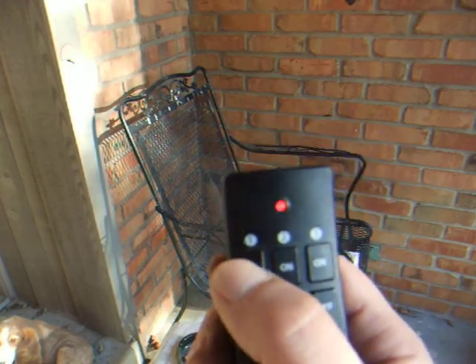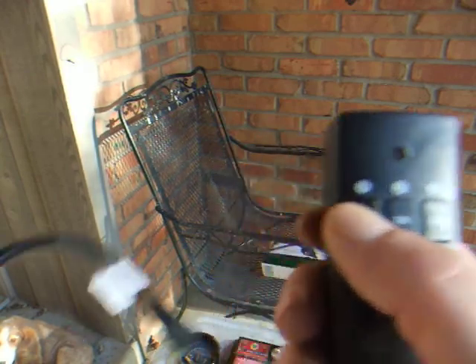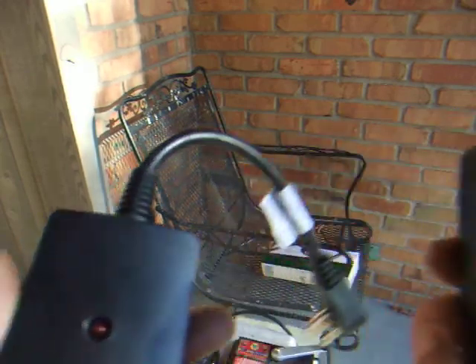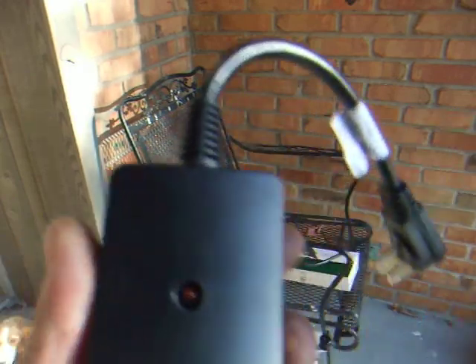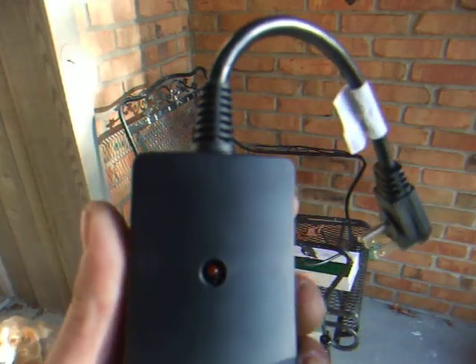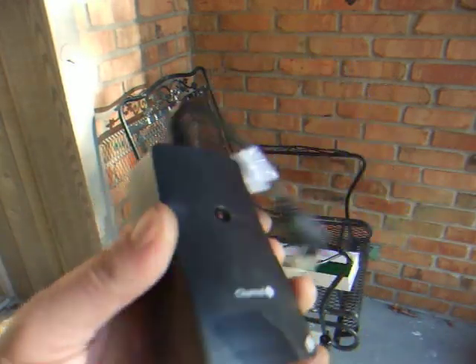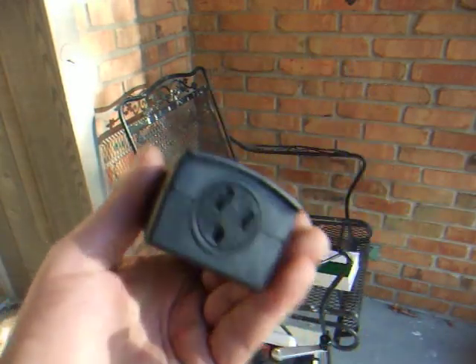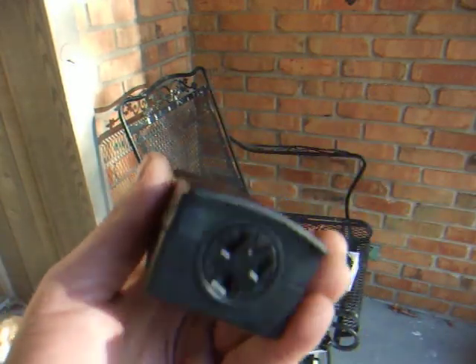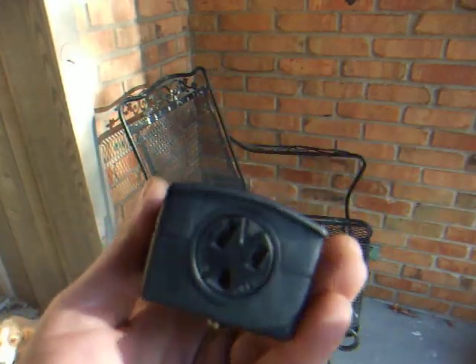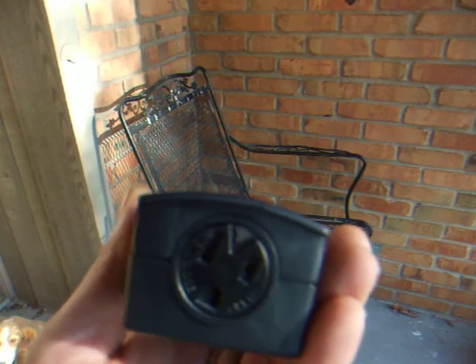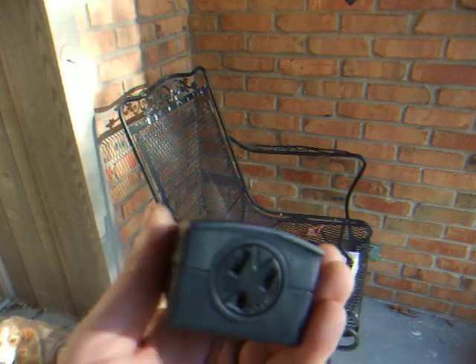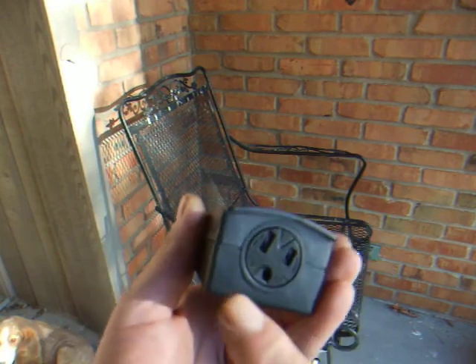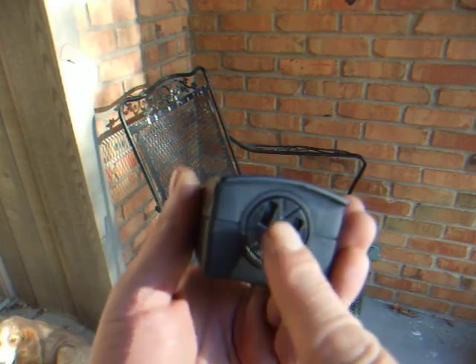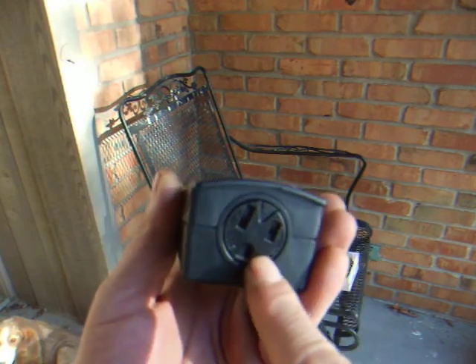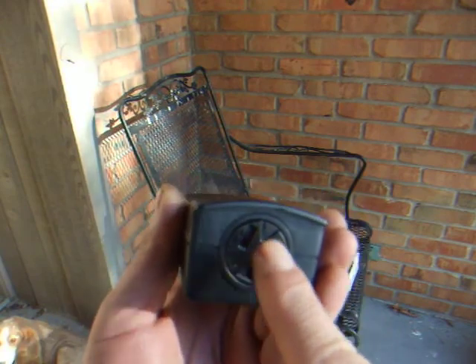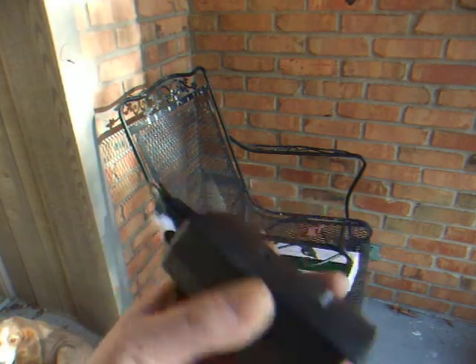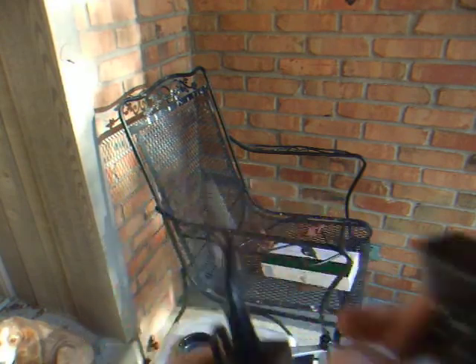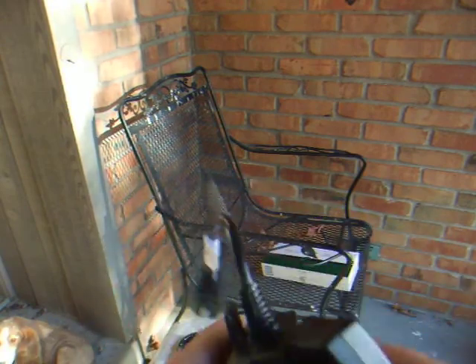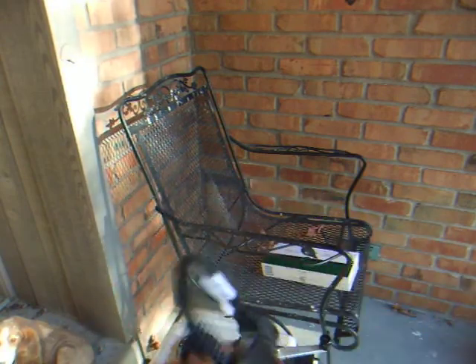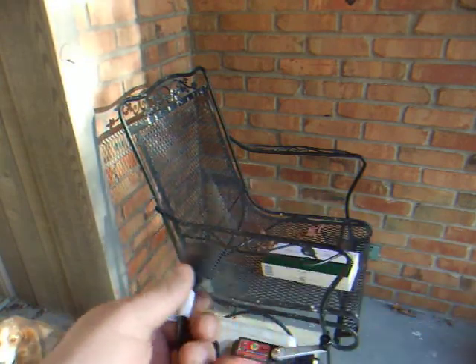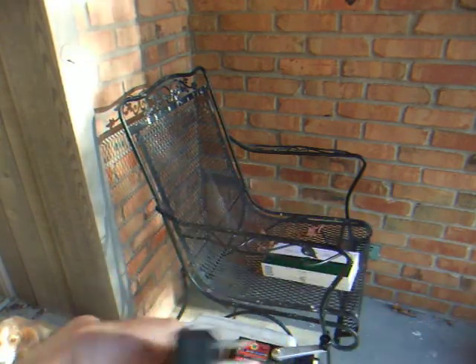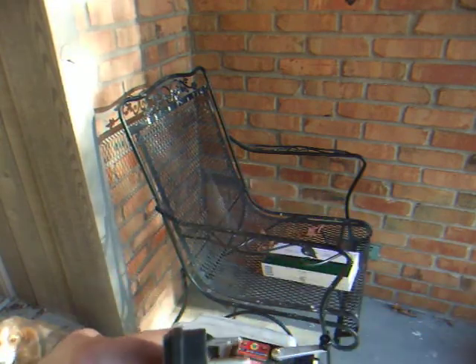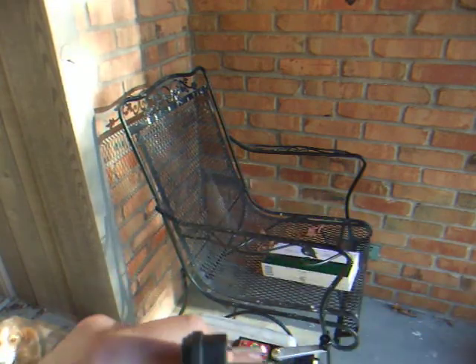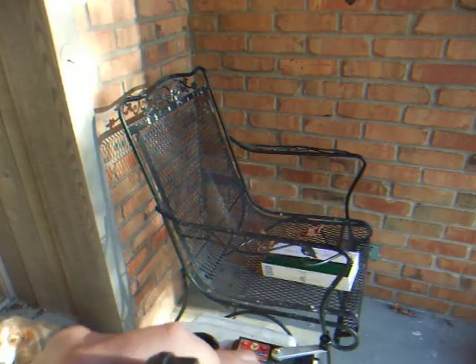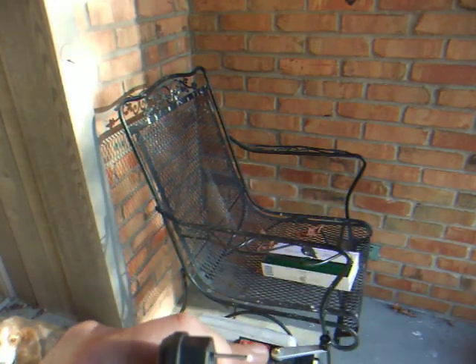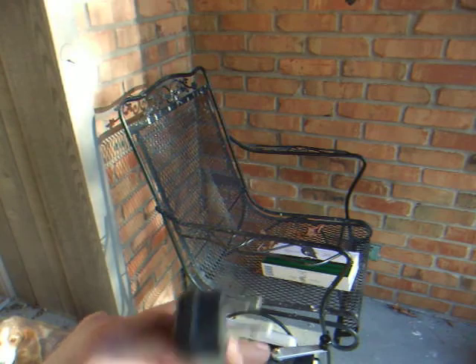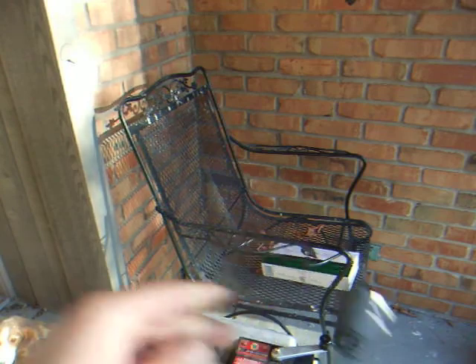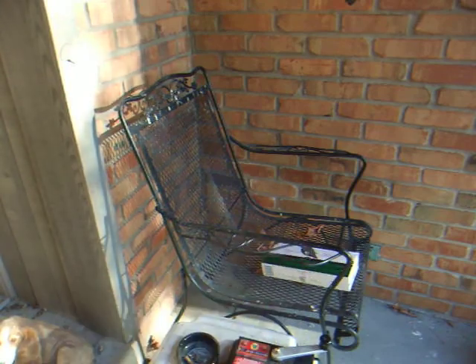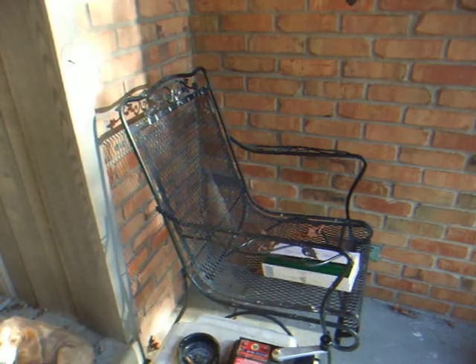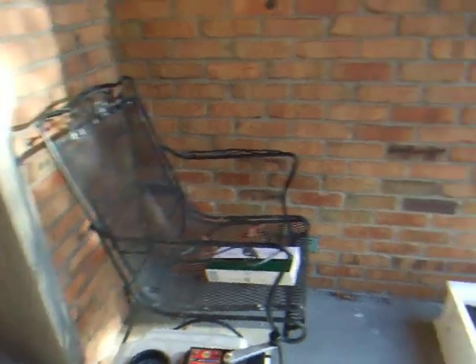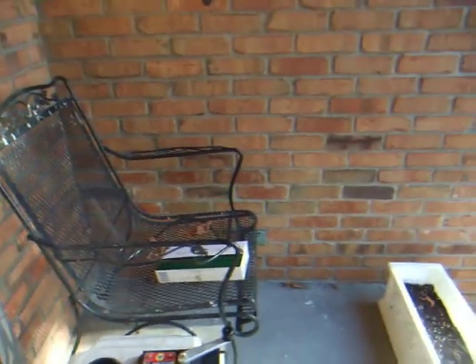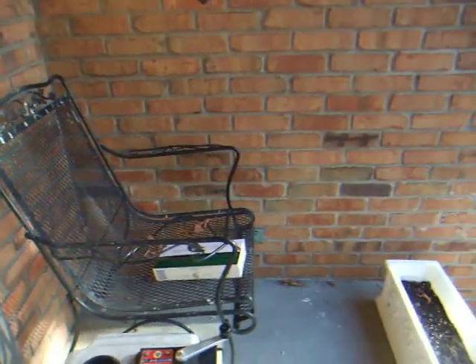You just take this, plug whatever you want into here, and this end gets plugged into the wall outlet.